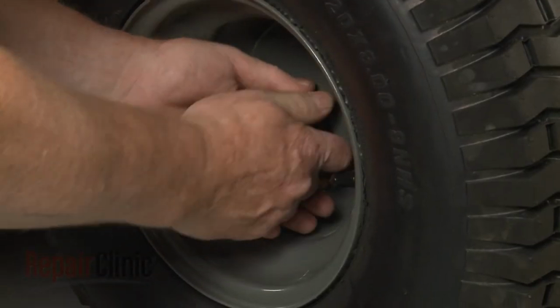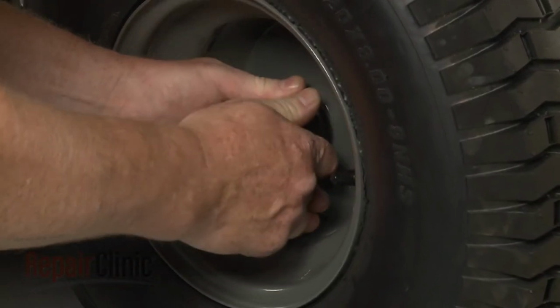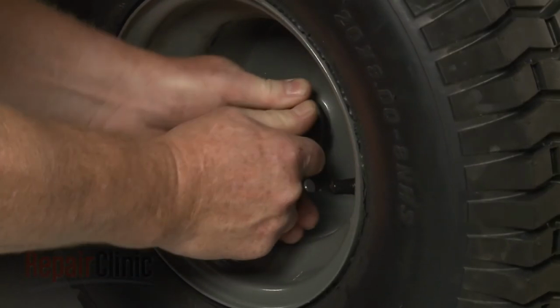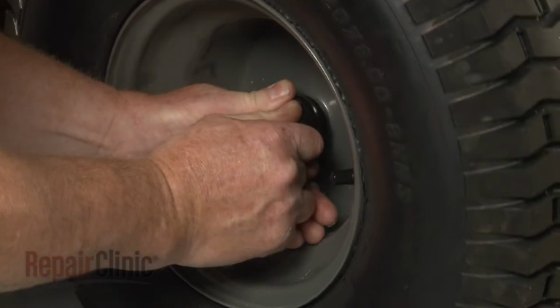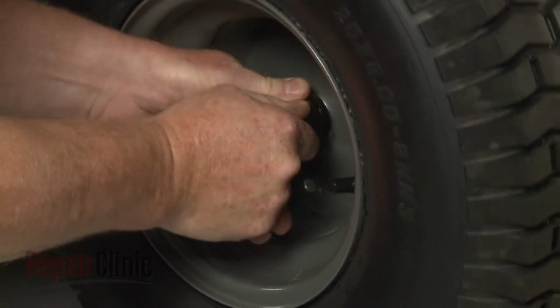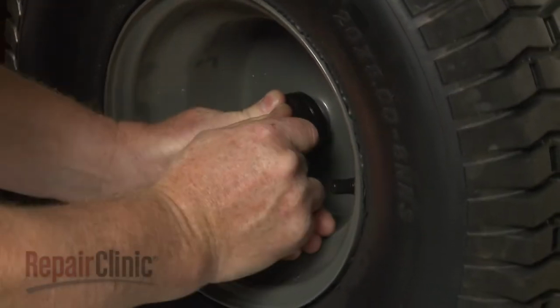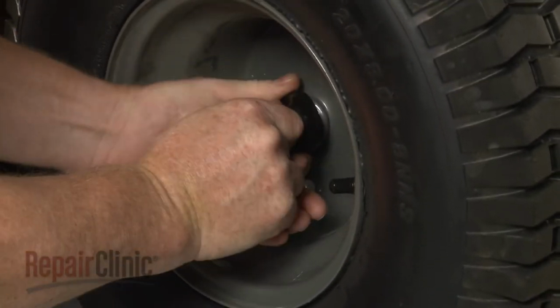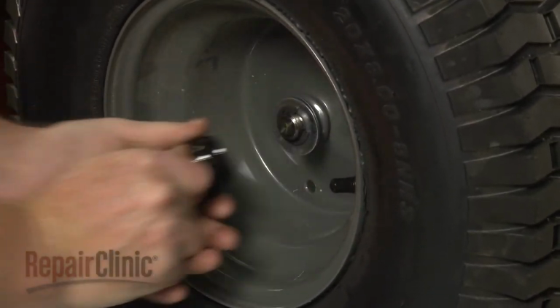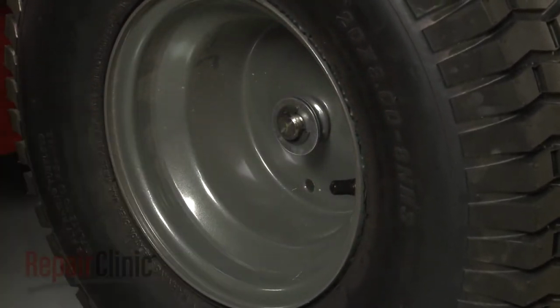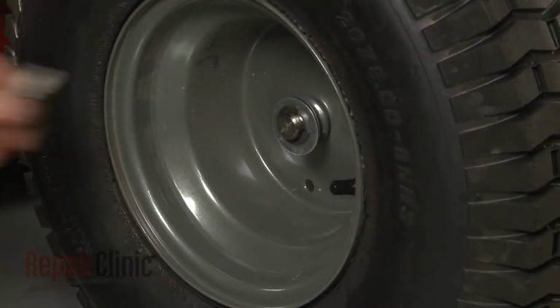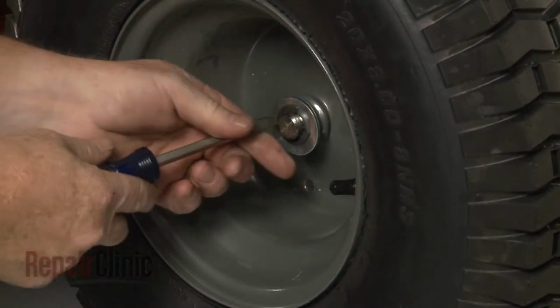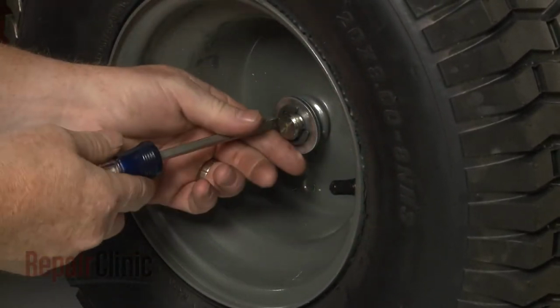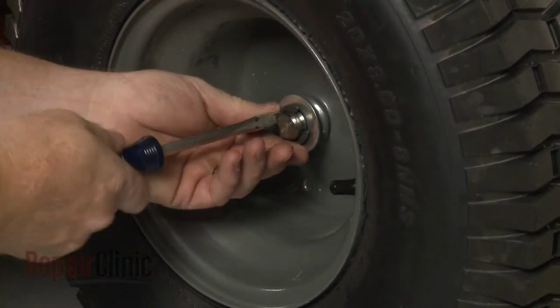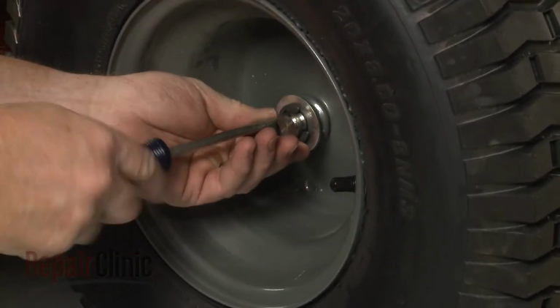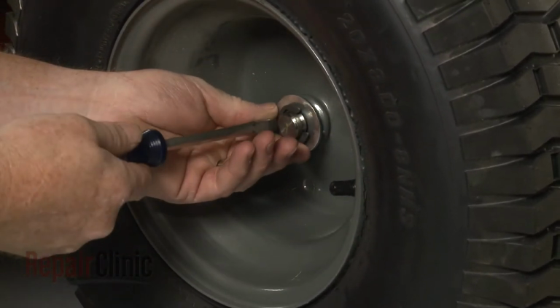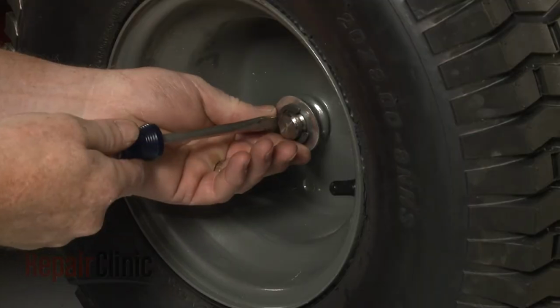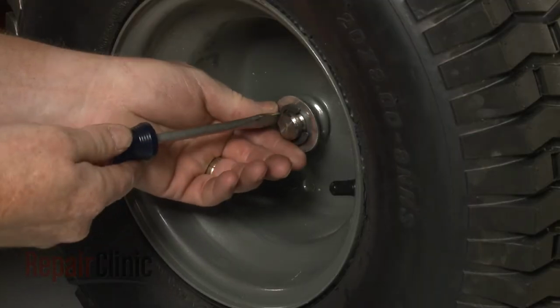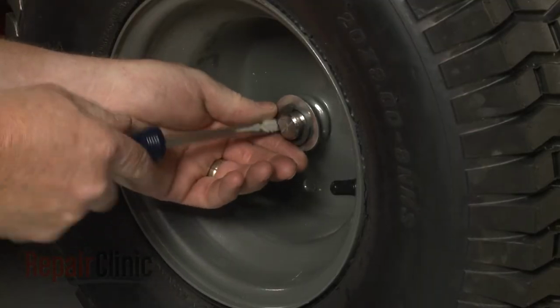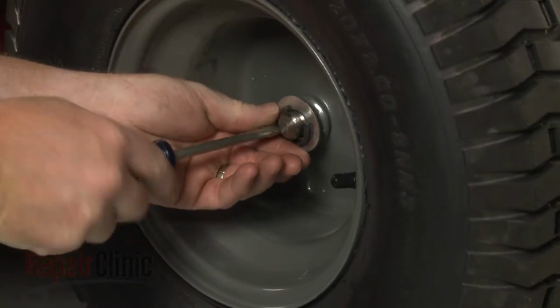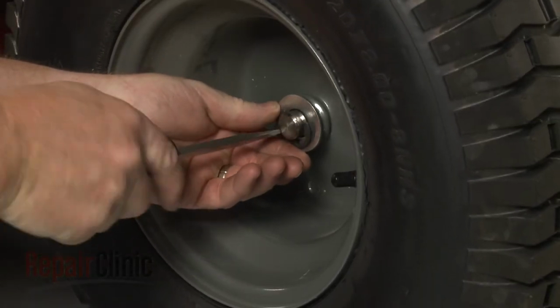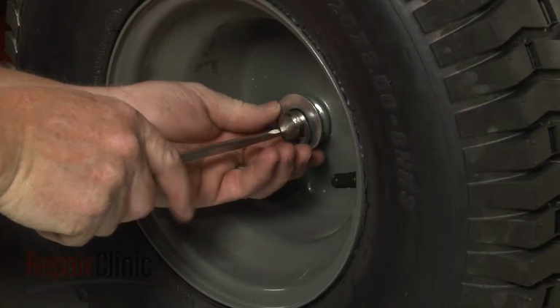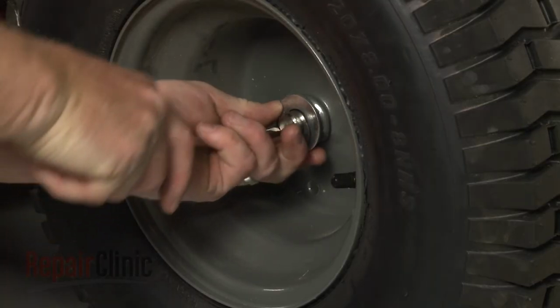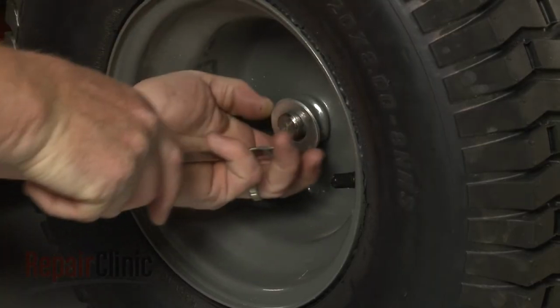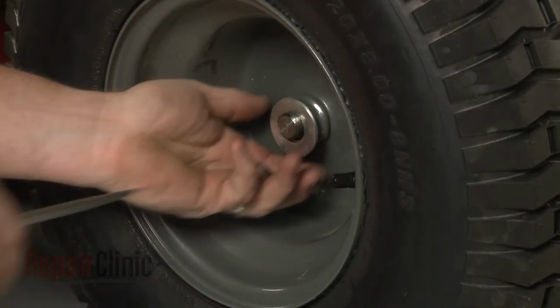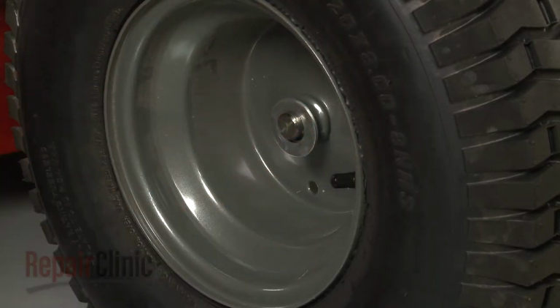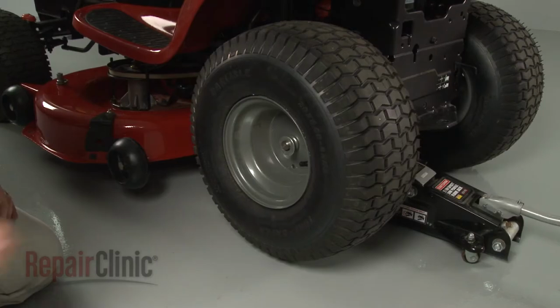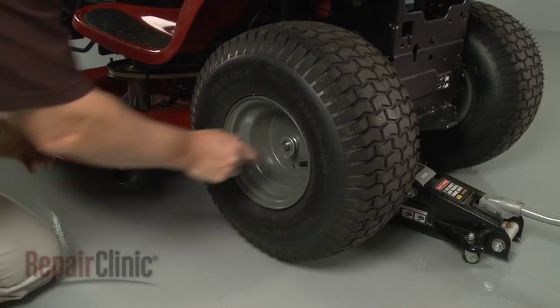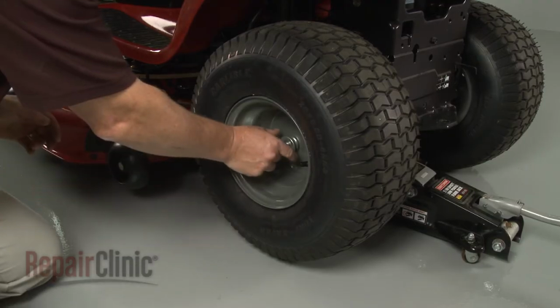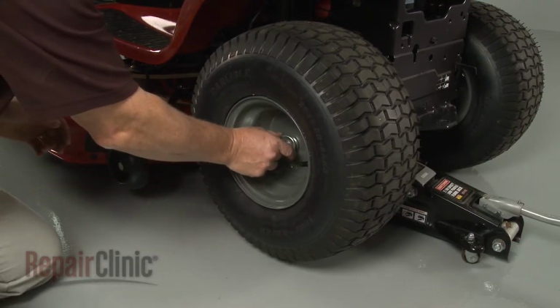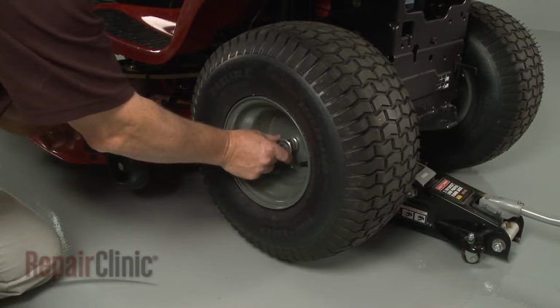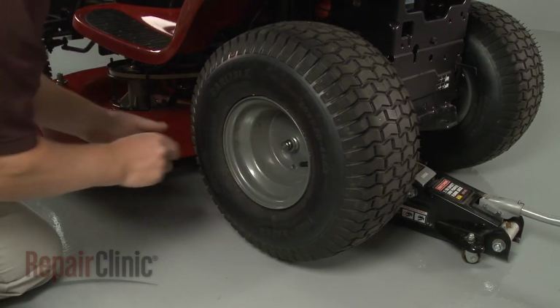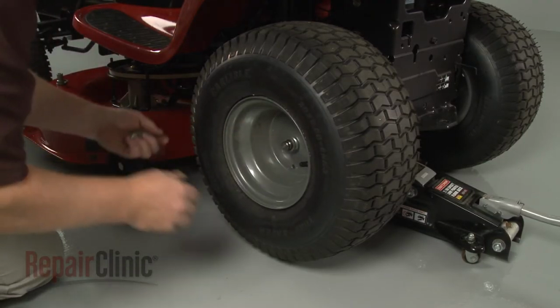Next, remove the dust cap from the wheel. Use a large flathead screwdriver to help pry the E-clip off. Remove the outer washers and pull off the wheel.